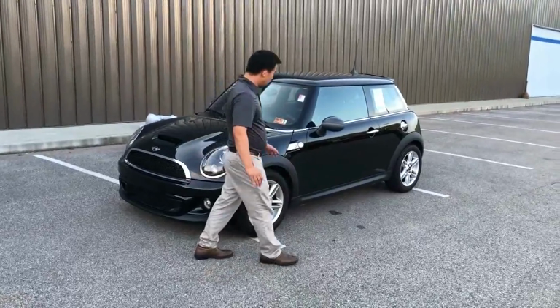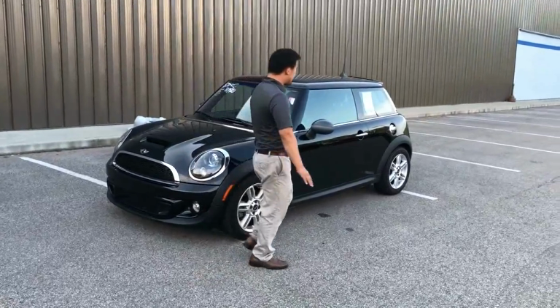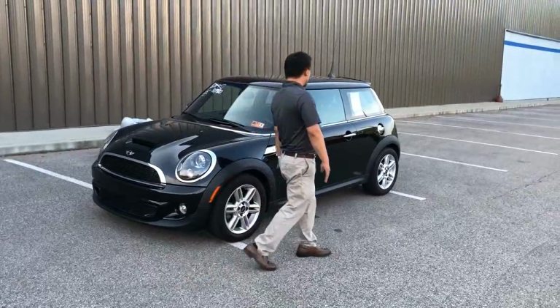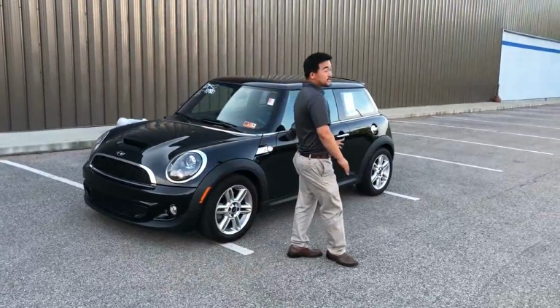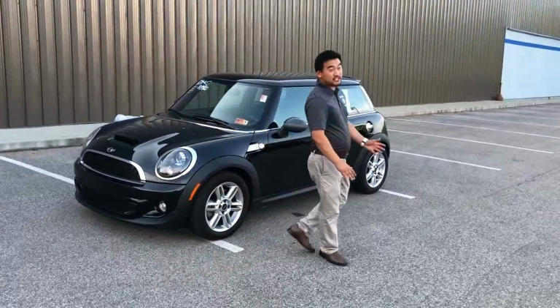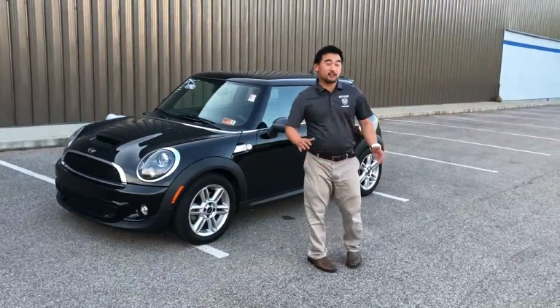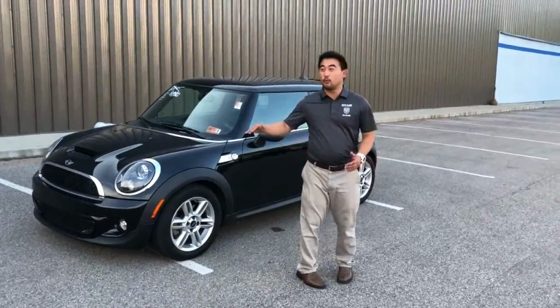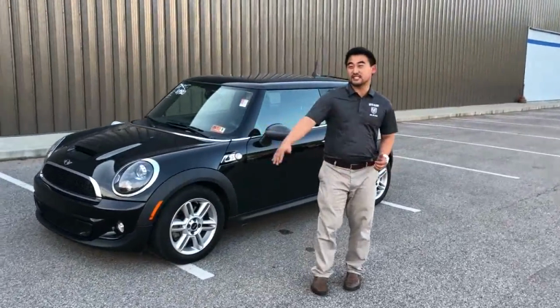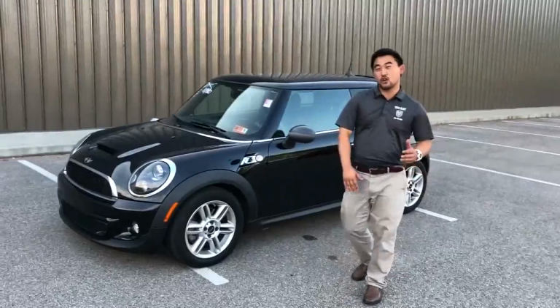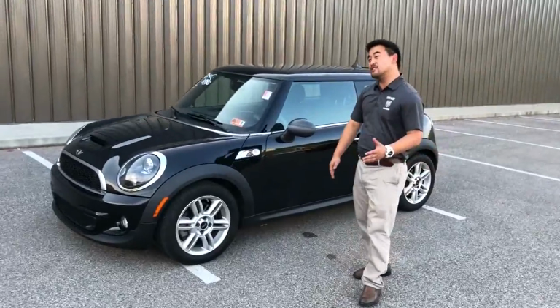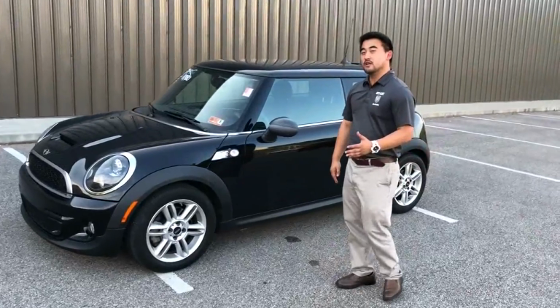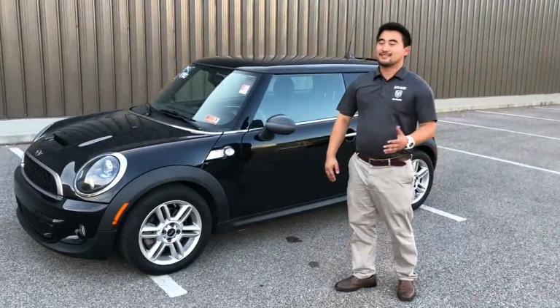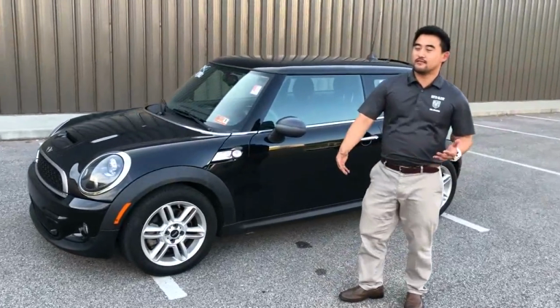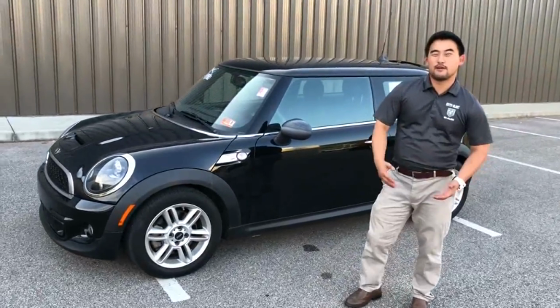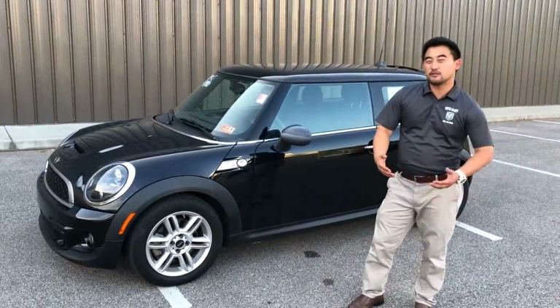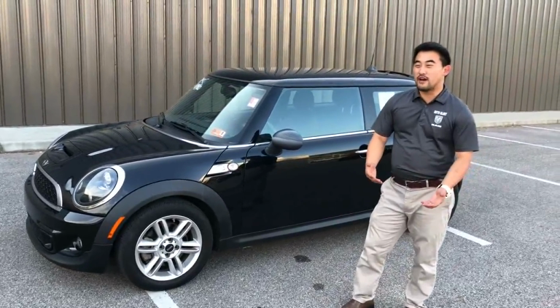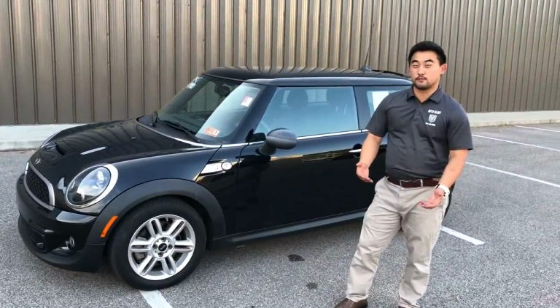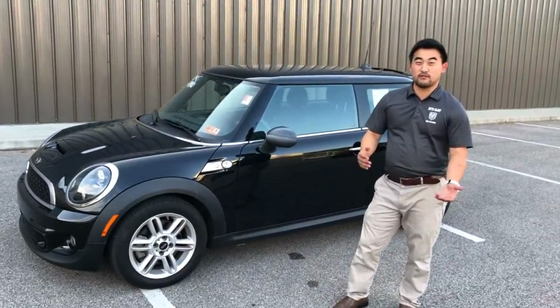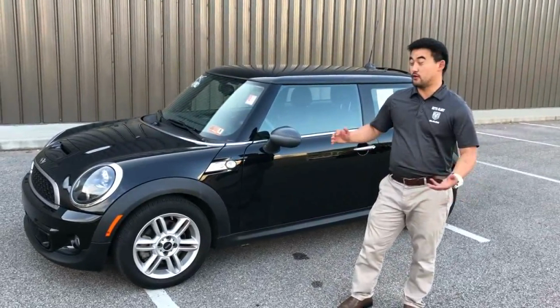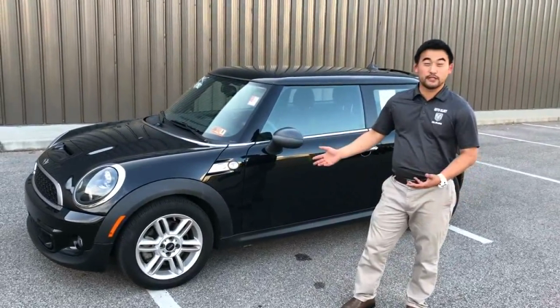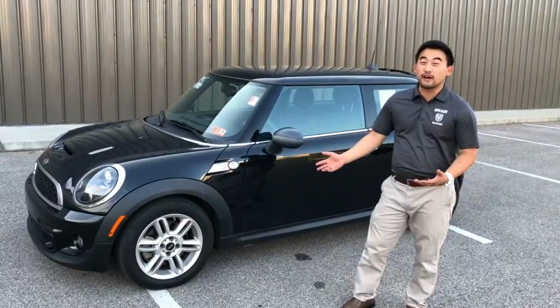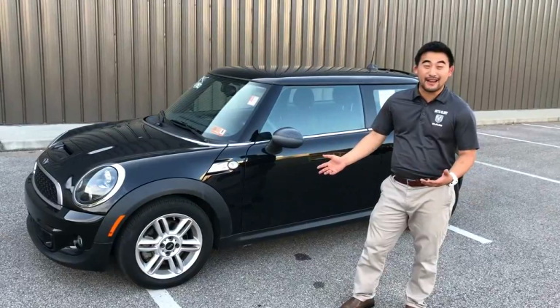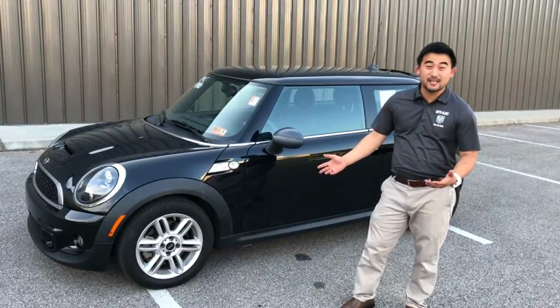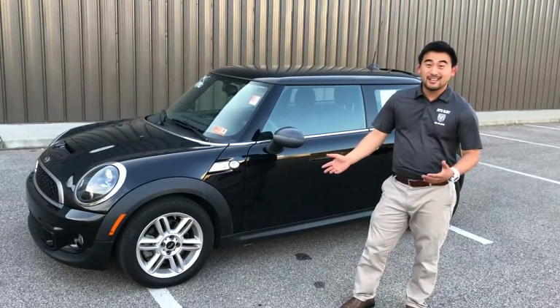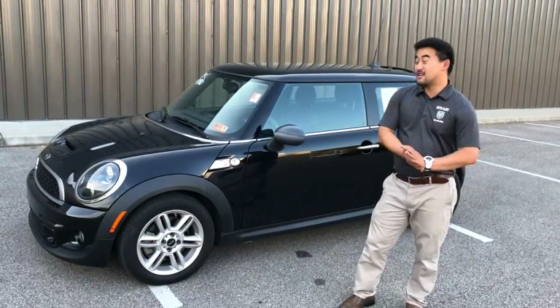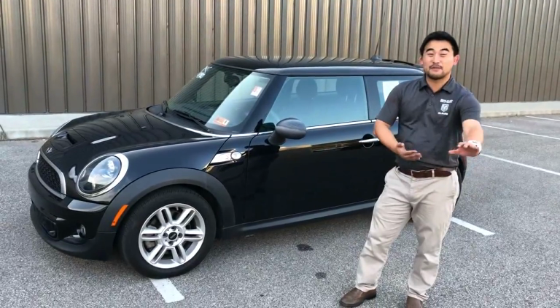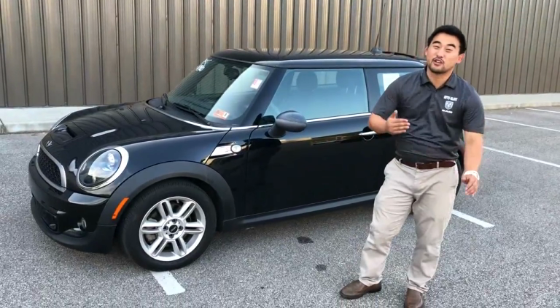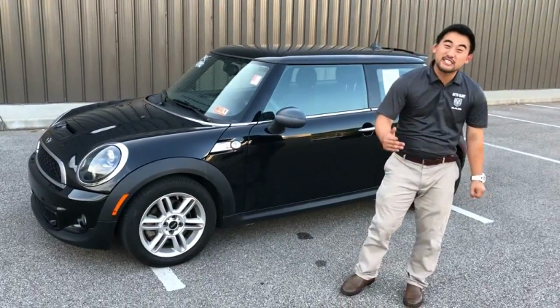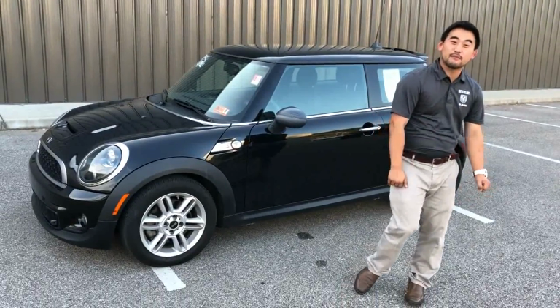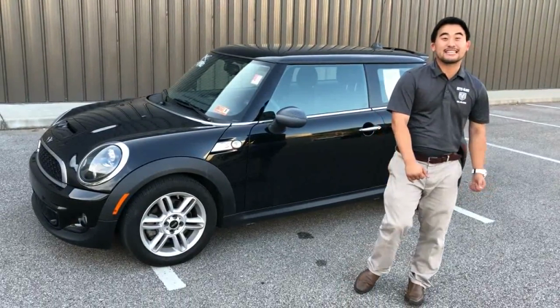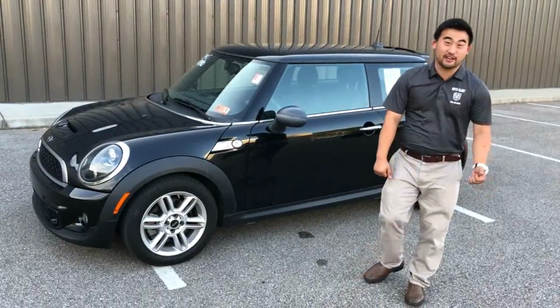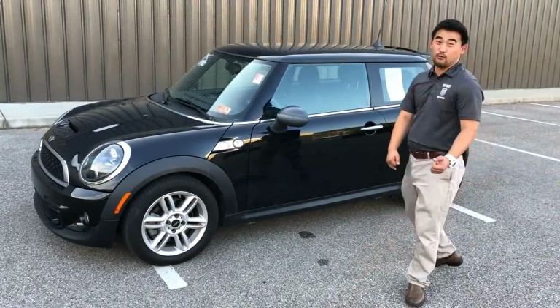One of the great things you're going to get with the S package is you're going to get the 1.6 liter turbo engine. It's going to give you right about 125 horsepower on a vehicle that only weighs 2,500 pounds. And on top of that, you're talking 37 miles to the gallon on the highway.